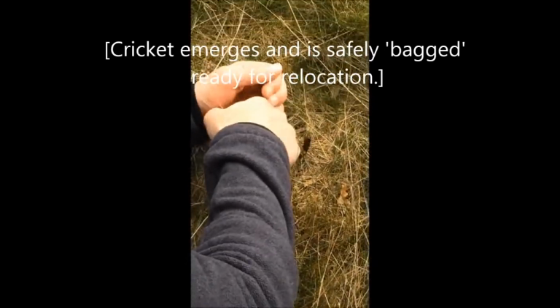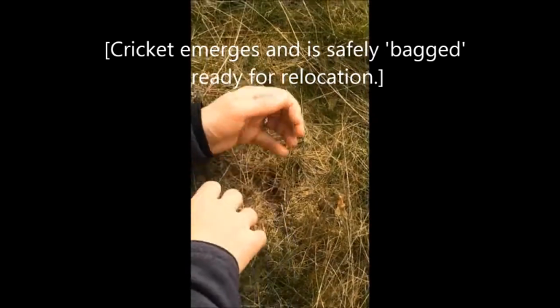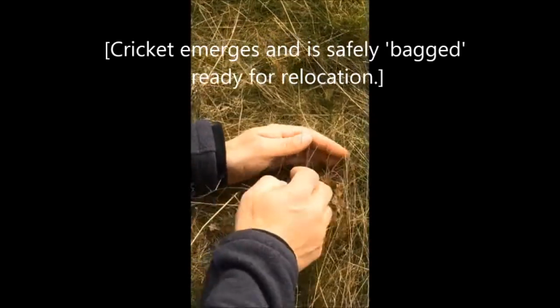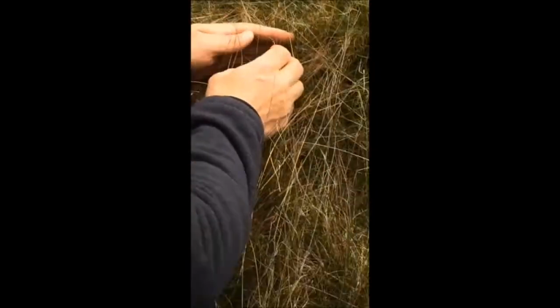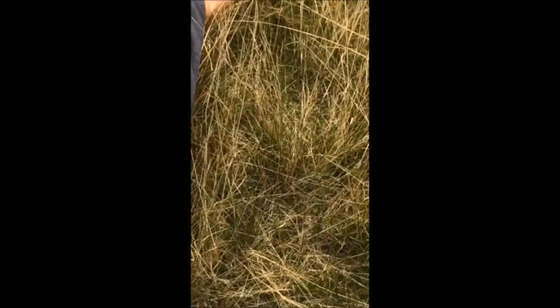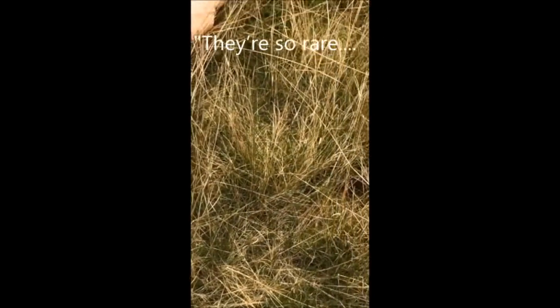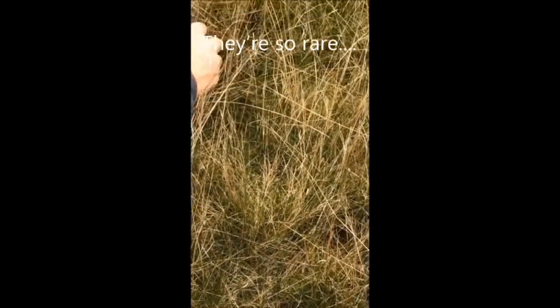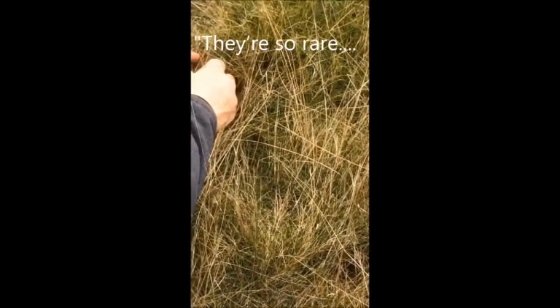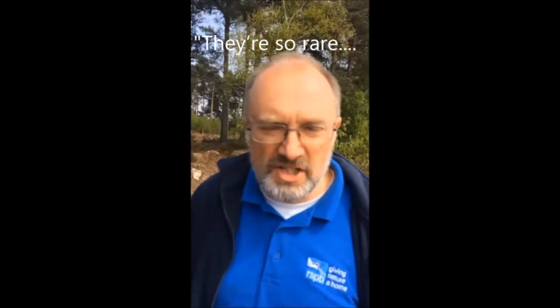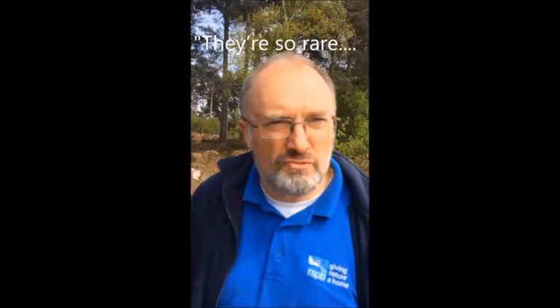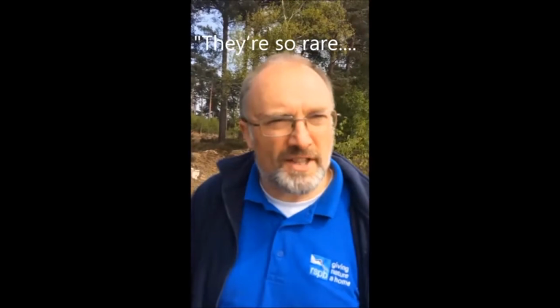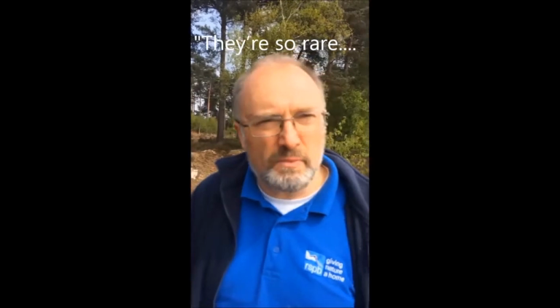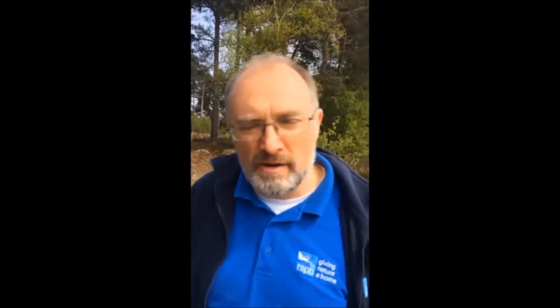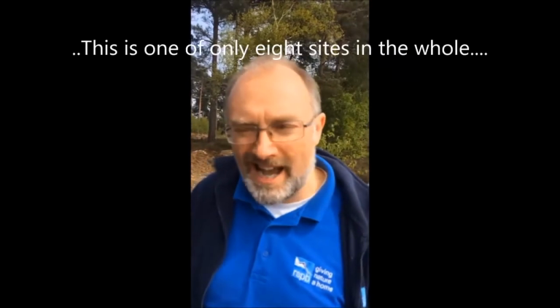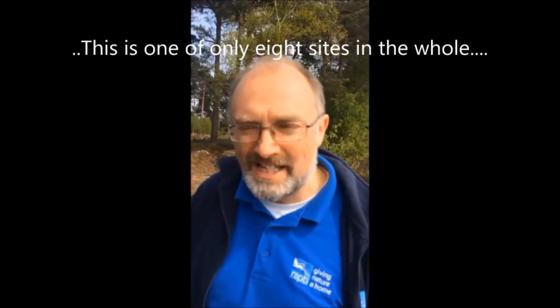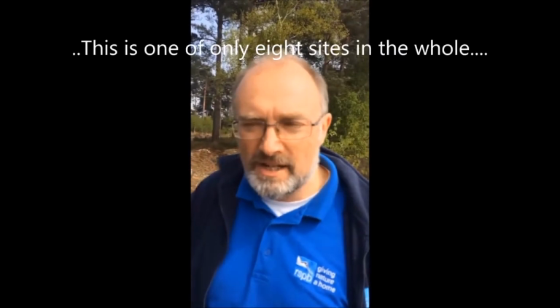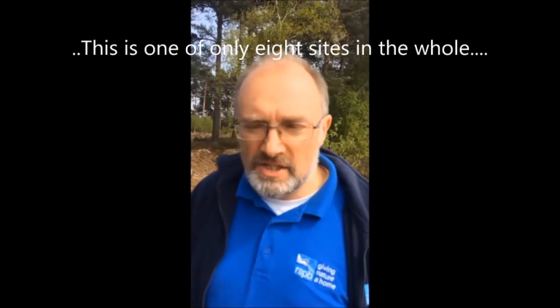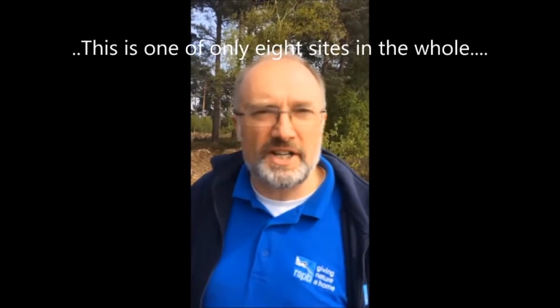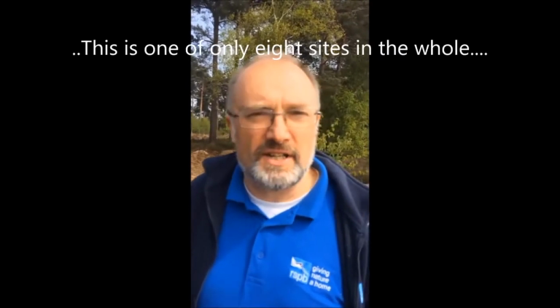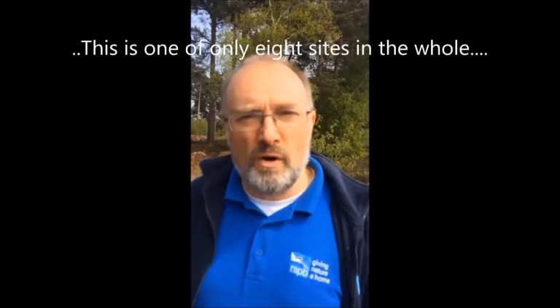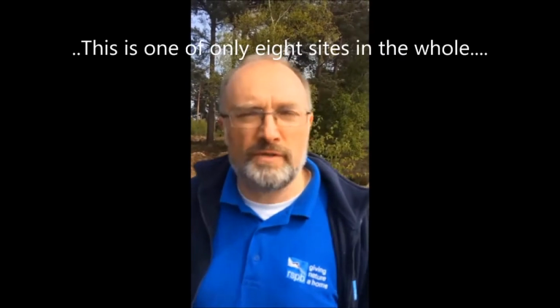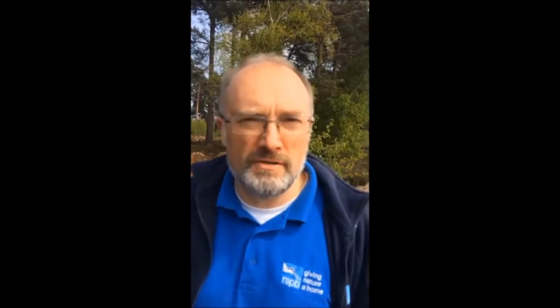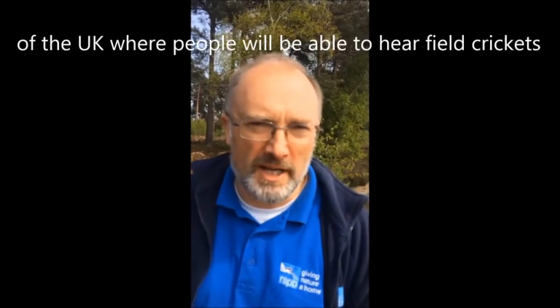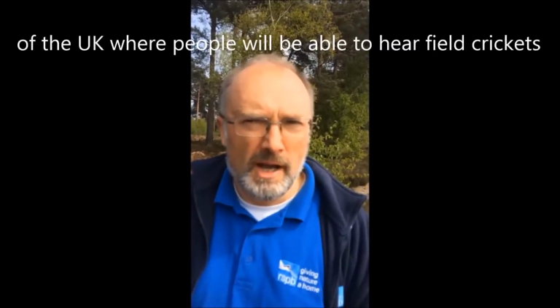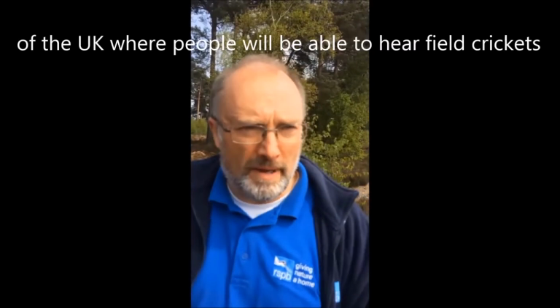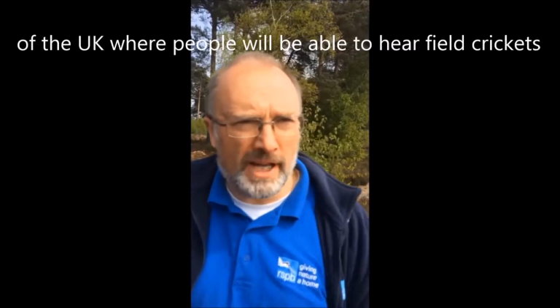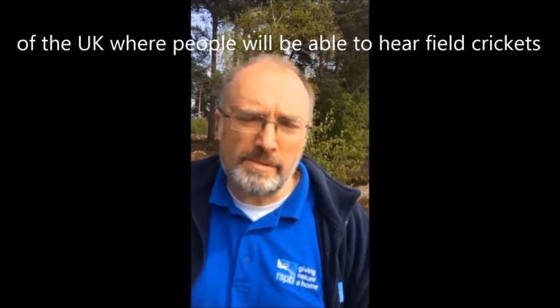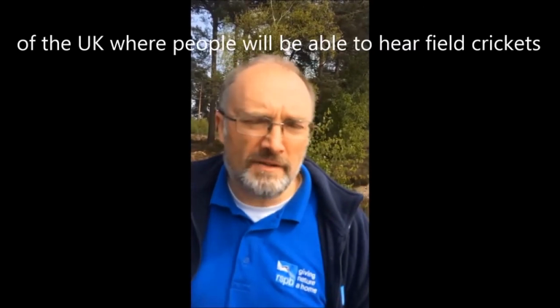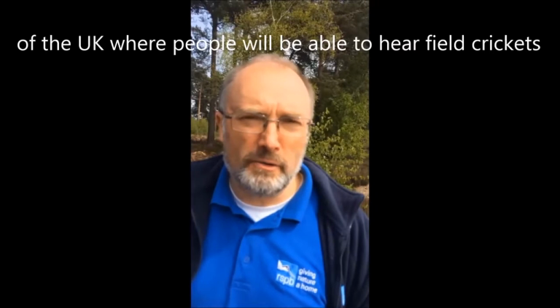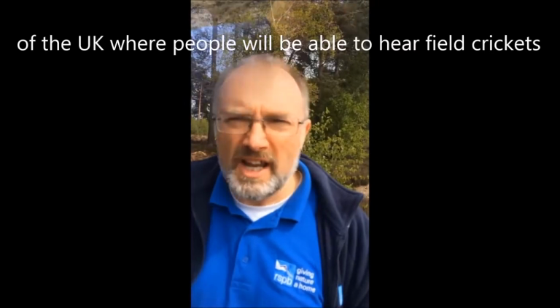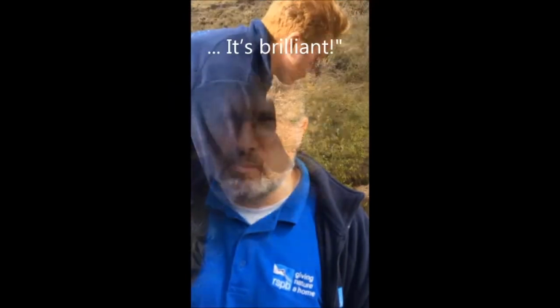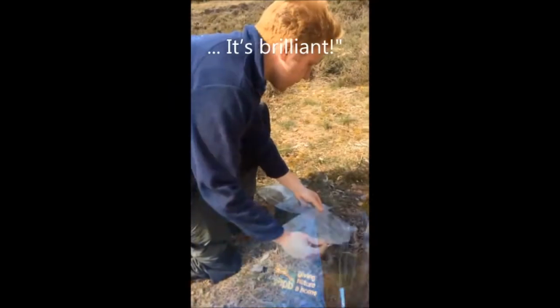Have you got a bag, mate? They're so rare. This is one of only eight sites in the whole of the UK where people are going to be able to hear field cricket. It's brilliant.